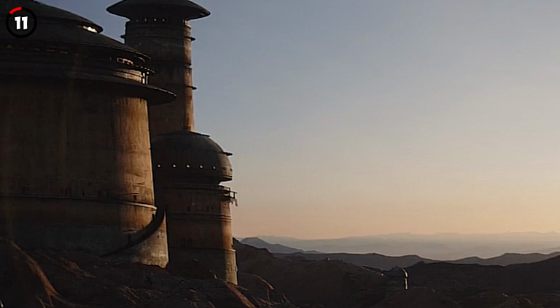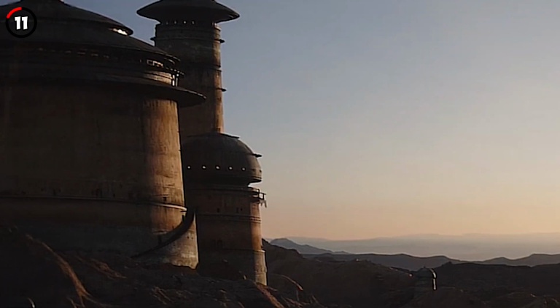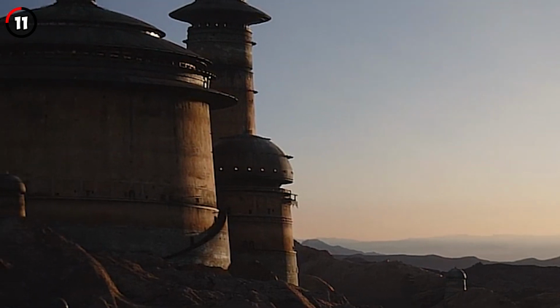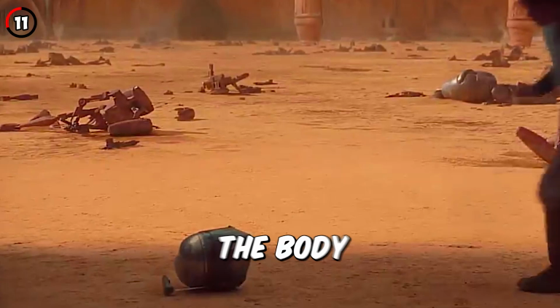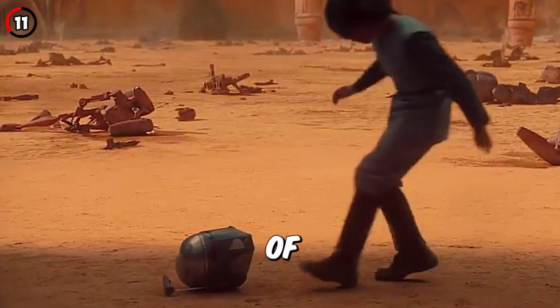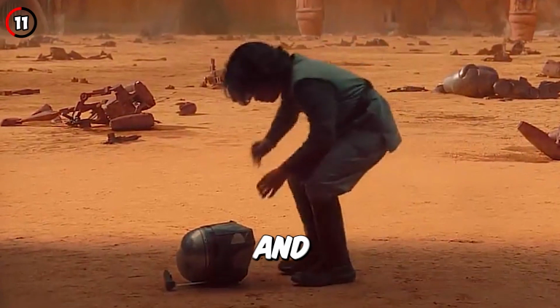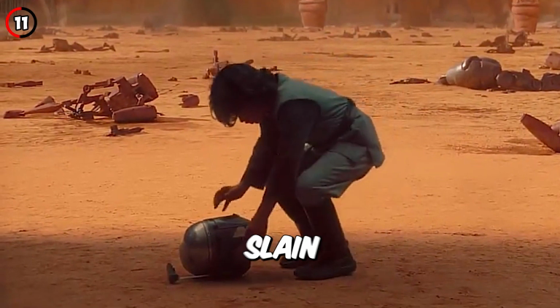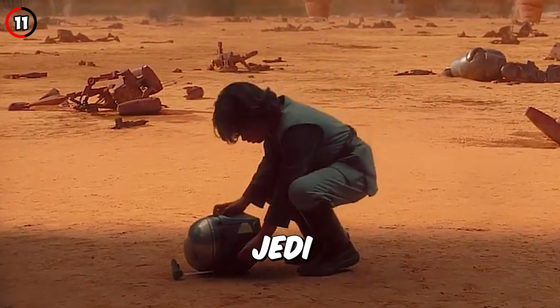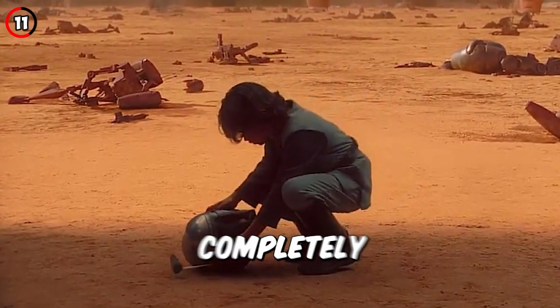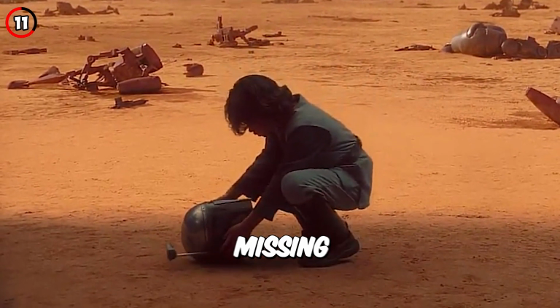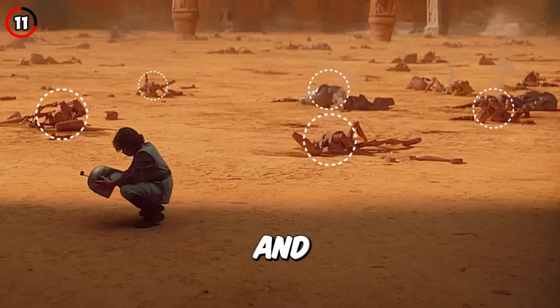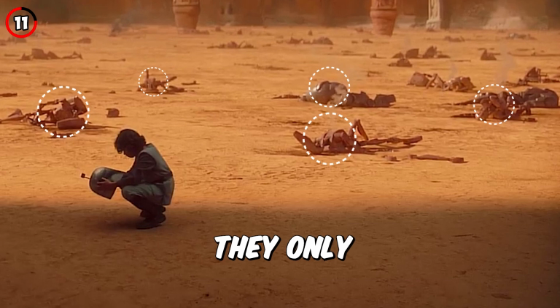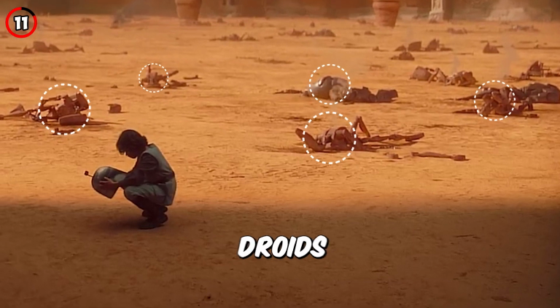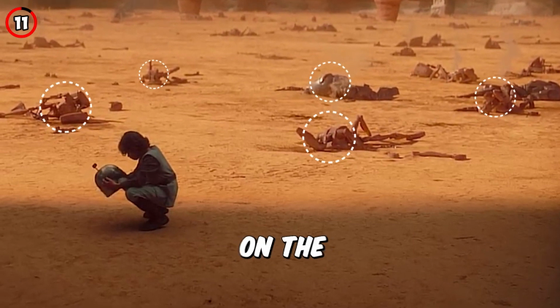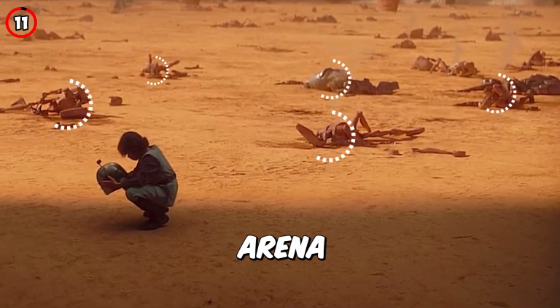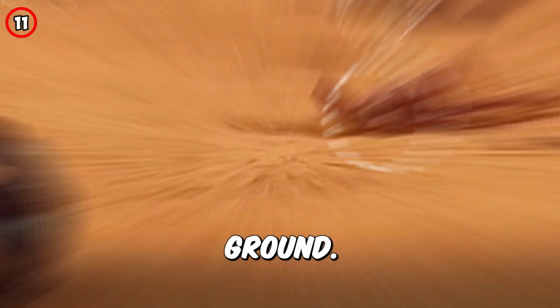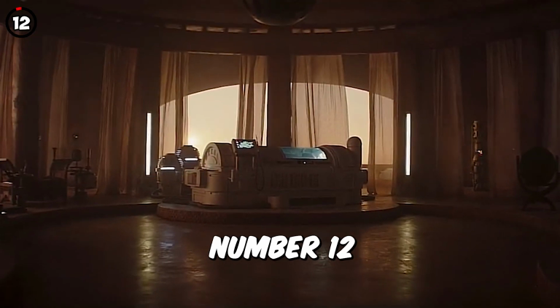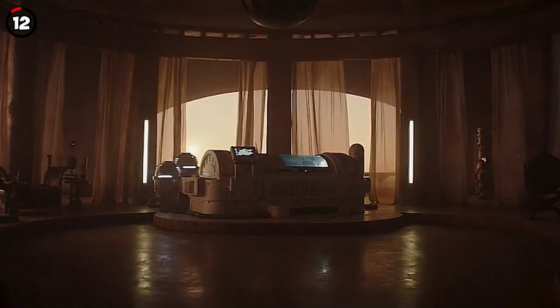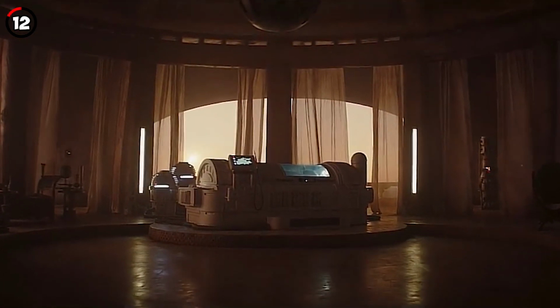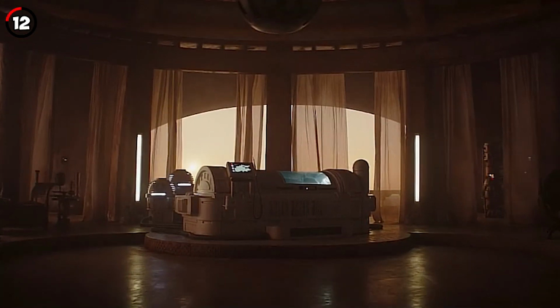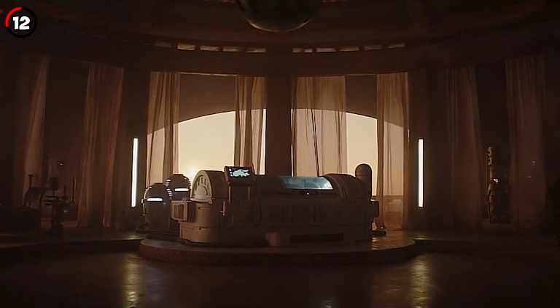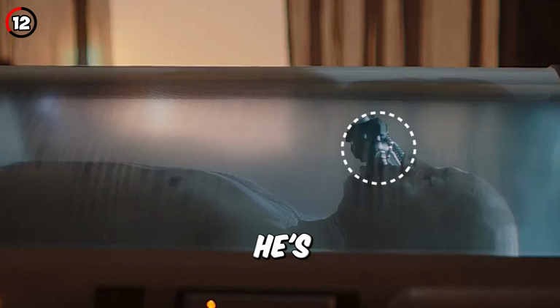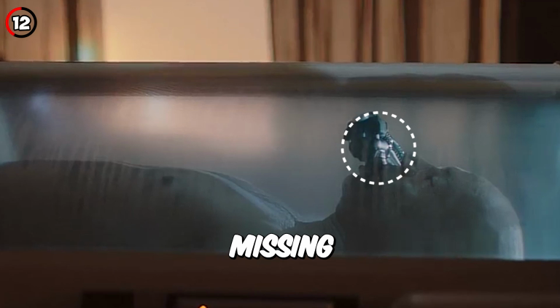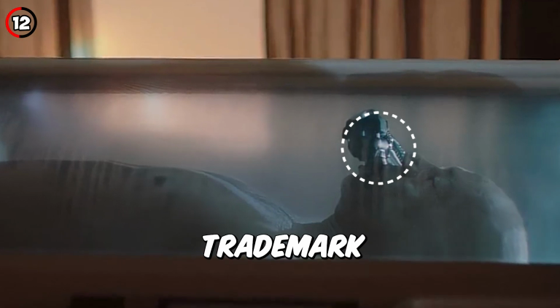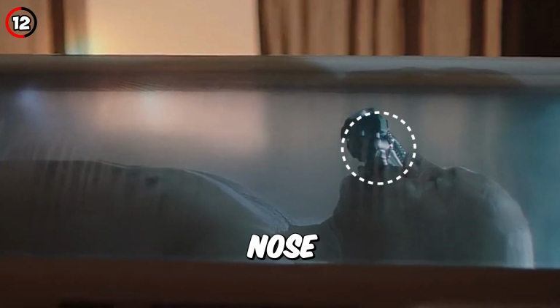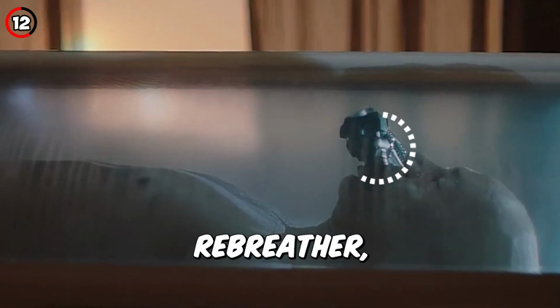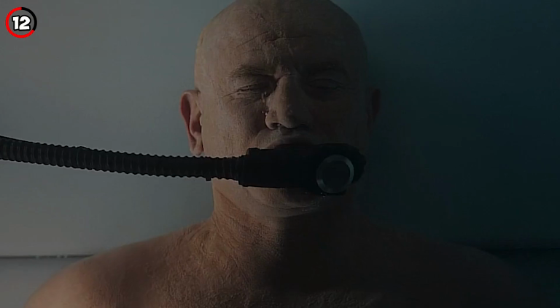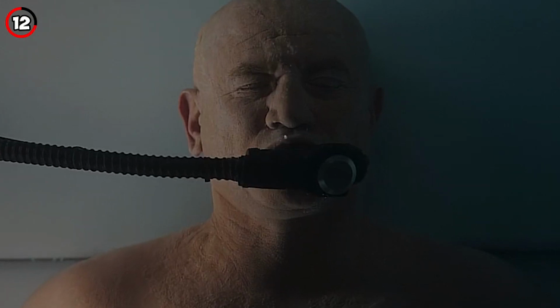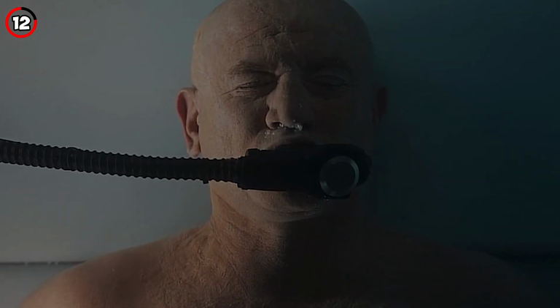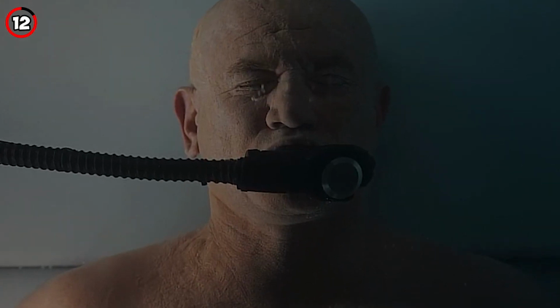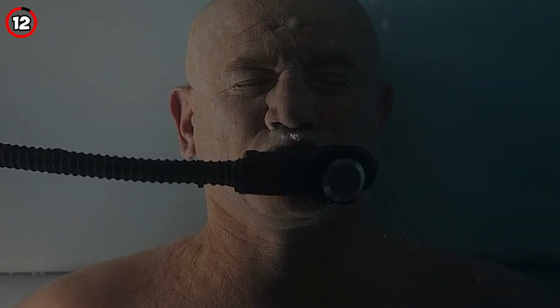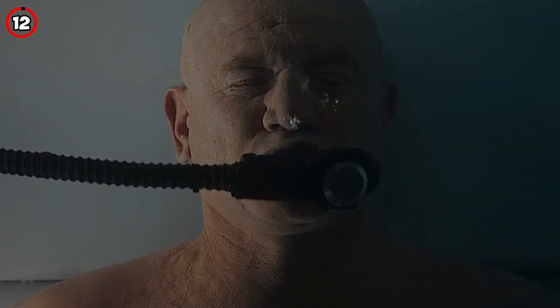In the flashback to Geonosis, the body of the Reek and any slain Jedi are completely missing, and they only show the droids on the arena ground. While Boba is seen in the Bacta tank, he's missing the trademark Nosri breather, which would lead to him drowning in the tank if he were actually sleeping.